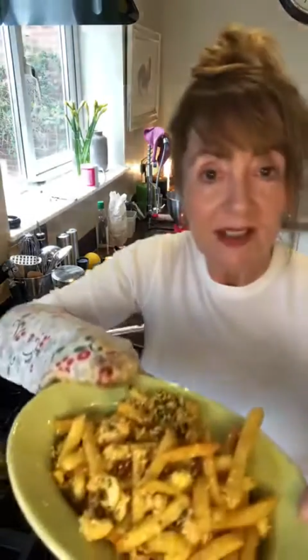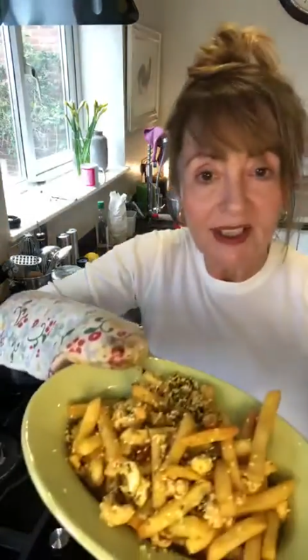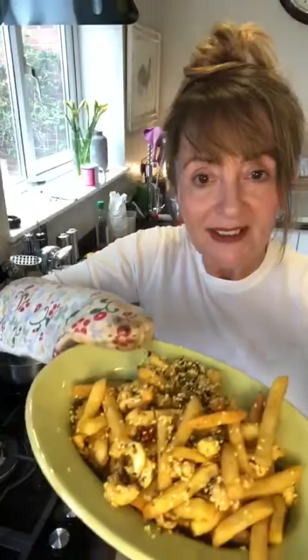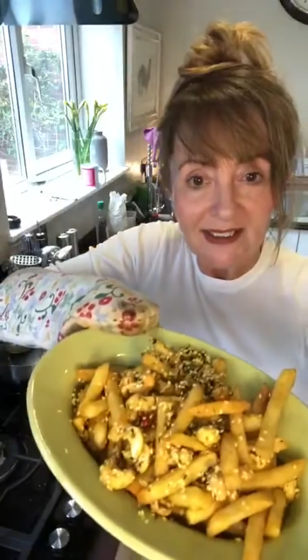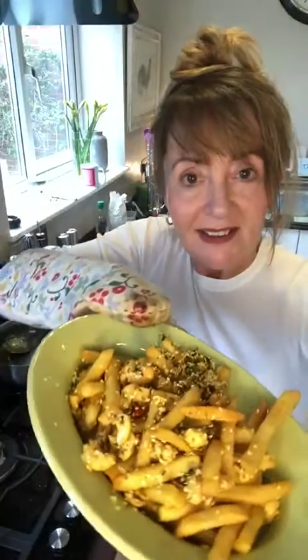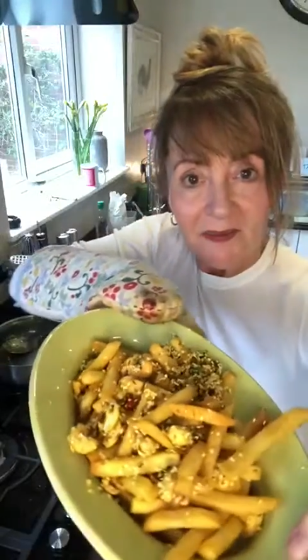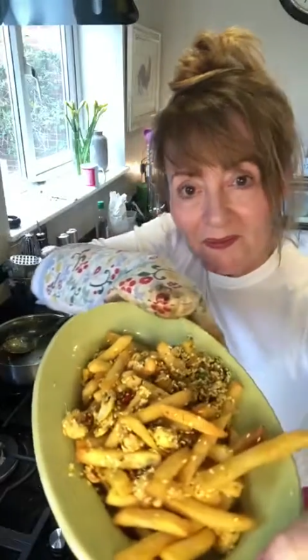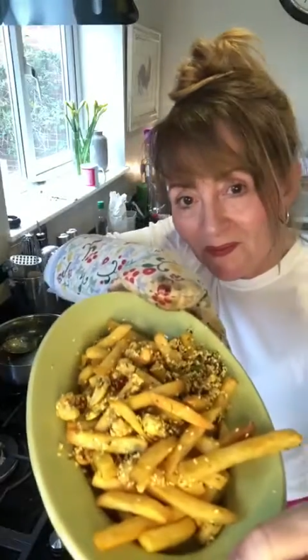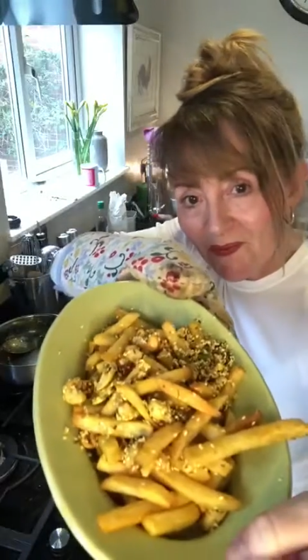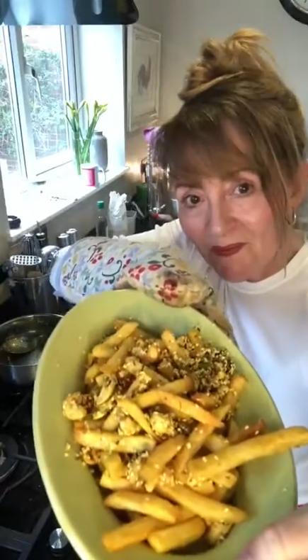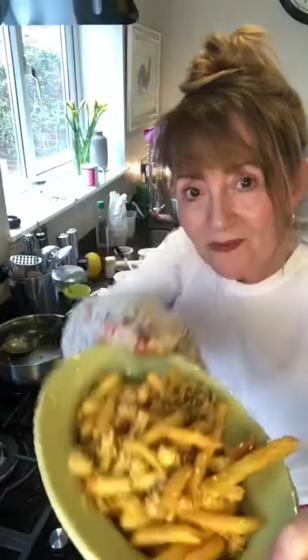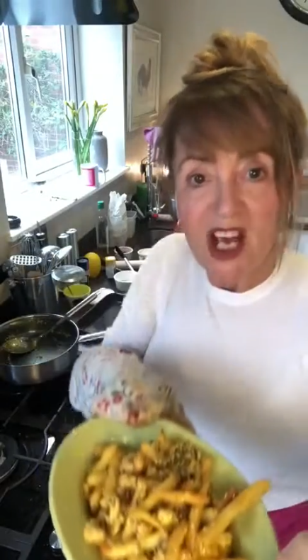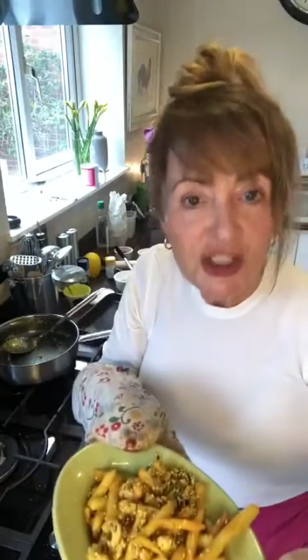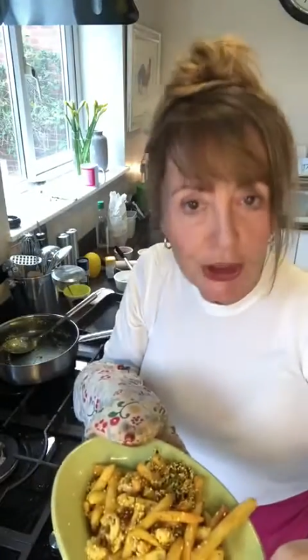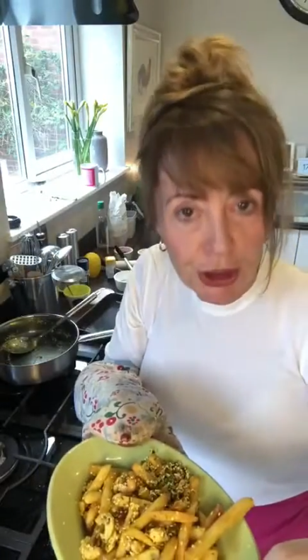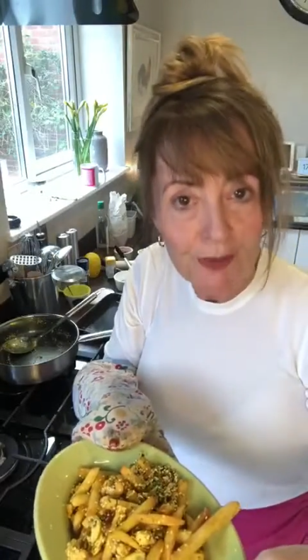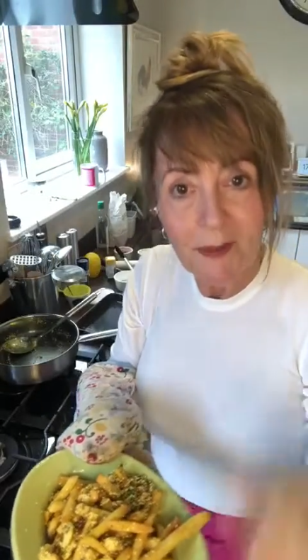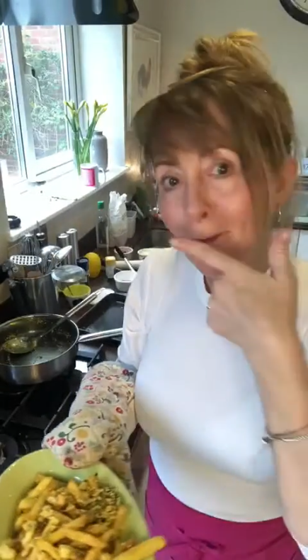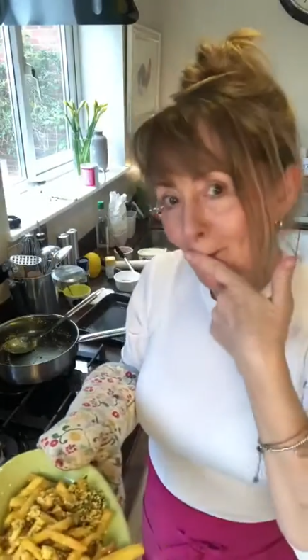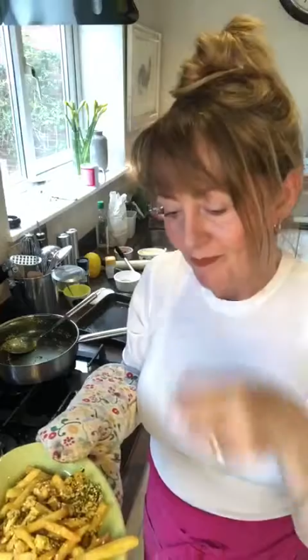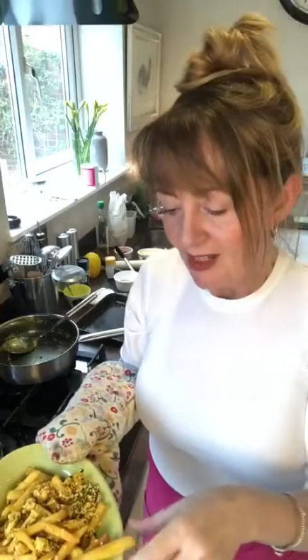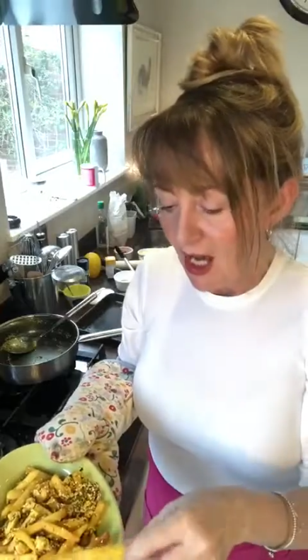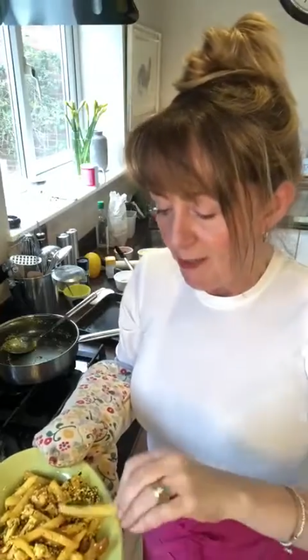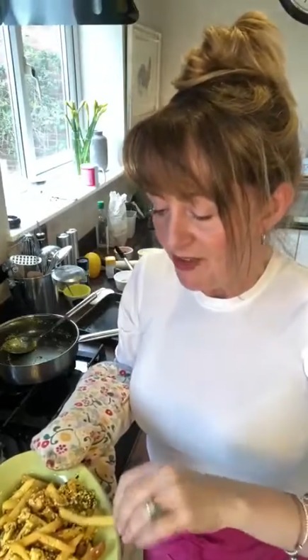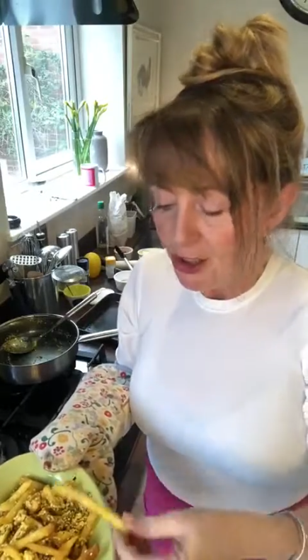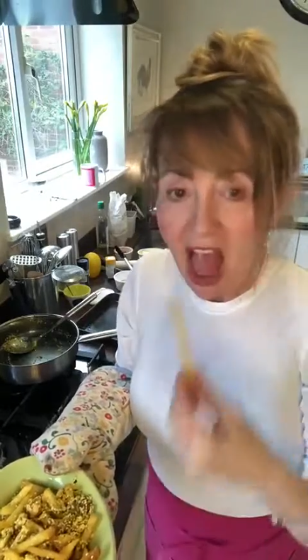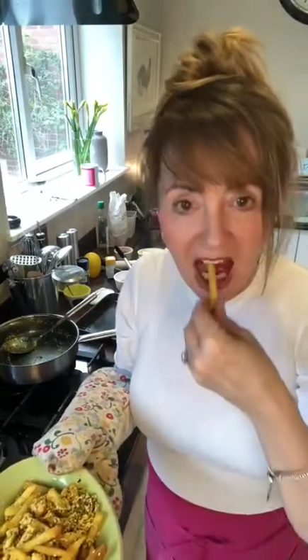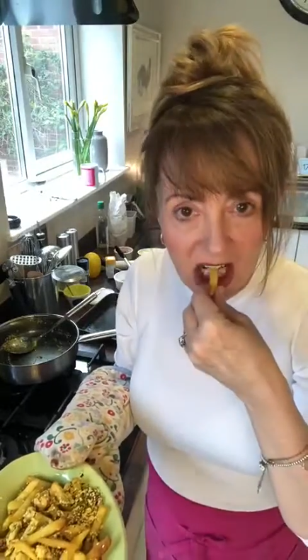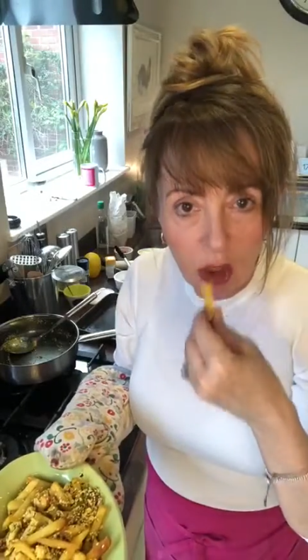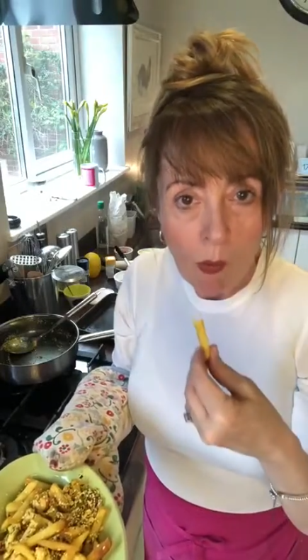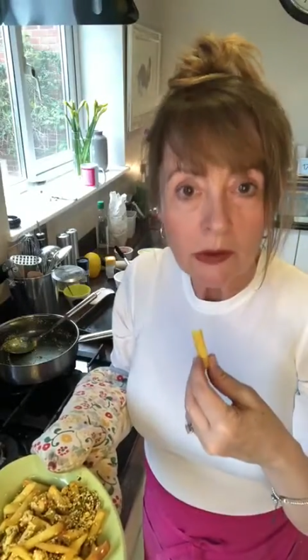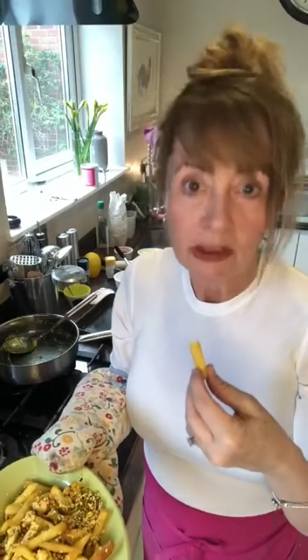Look. Dirty chips. Don't mind if I do. Oh my god.